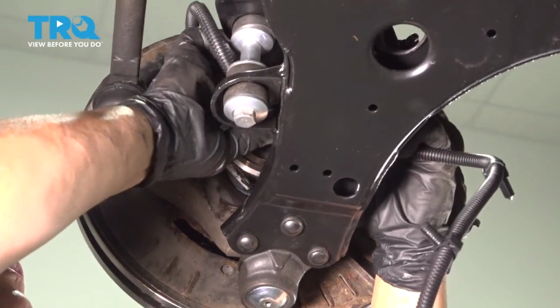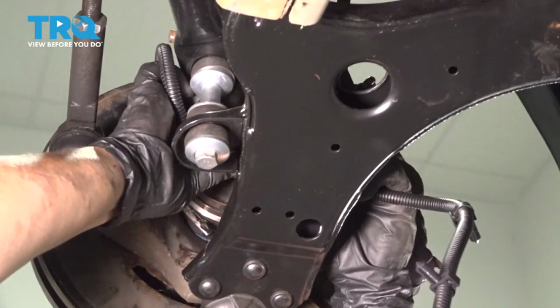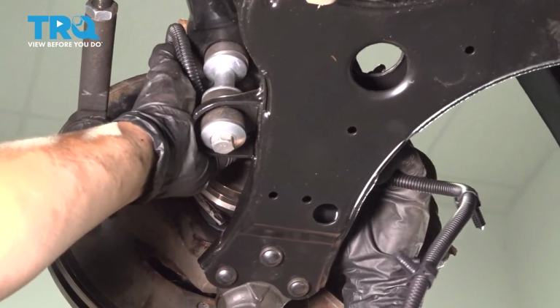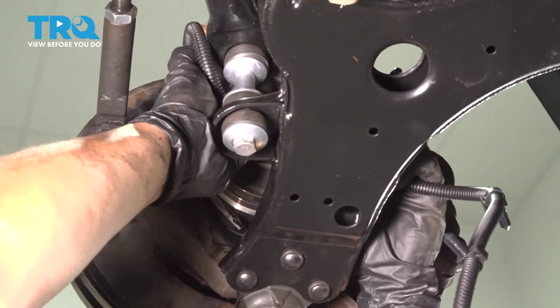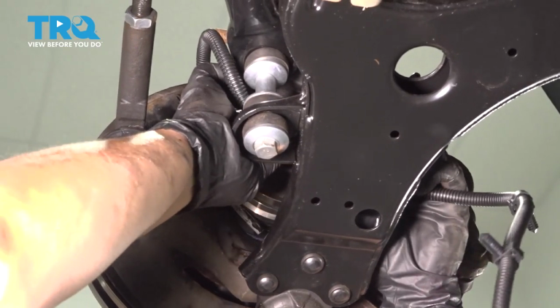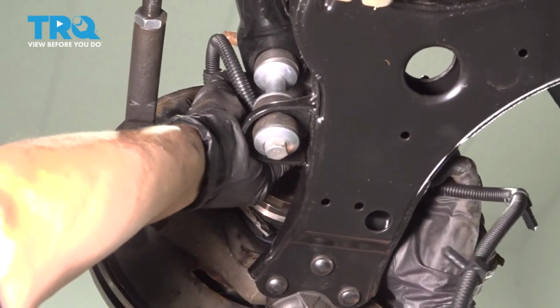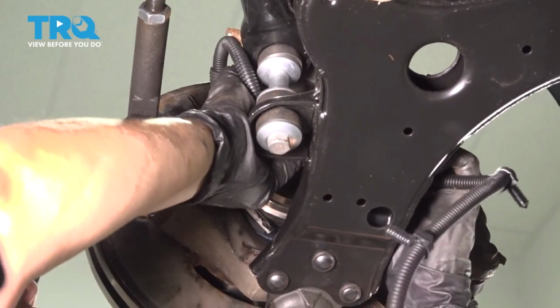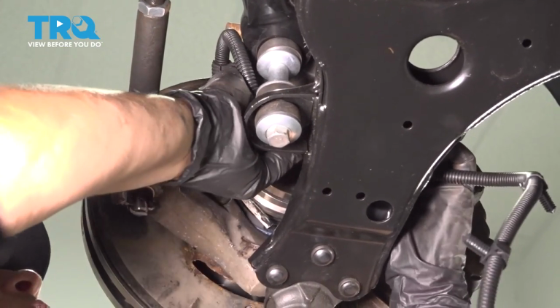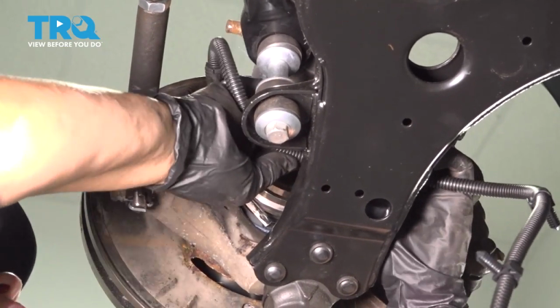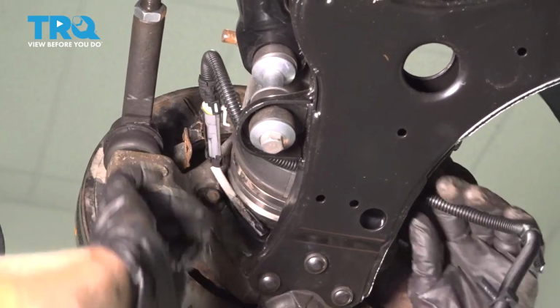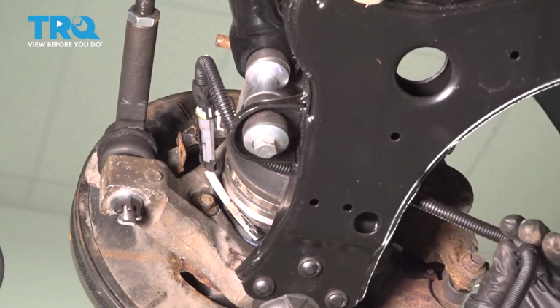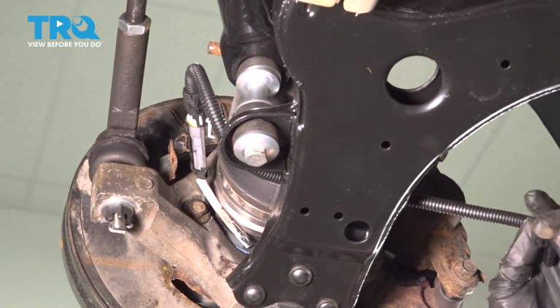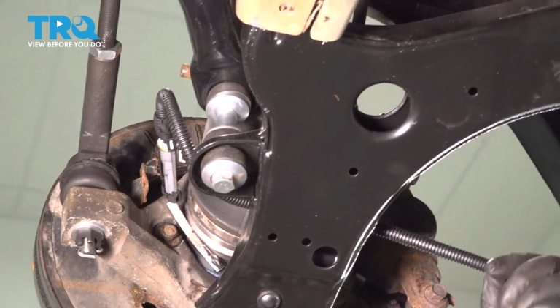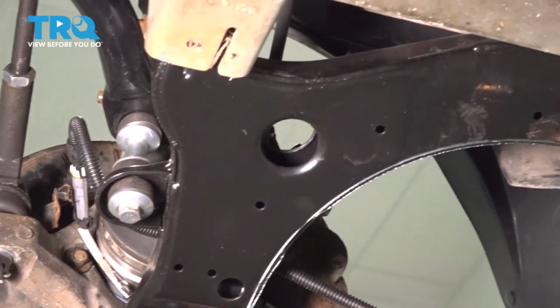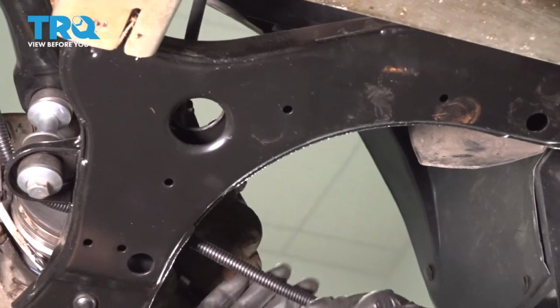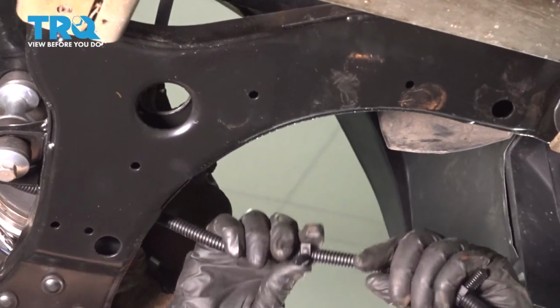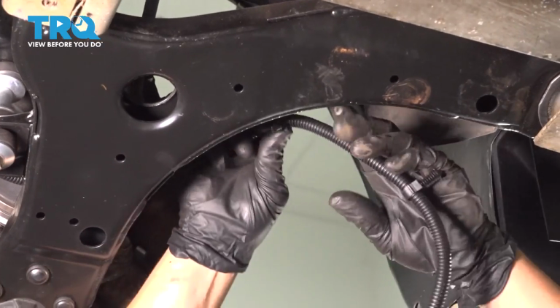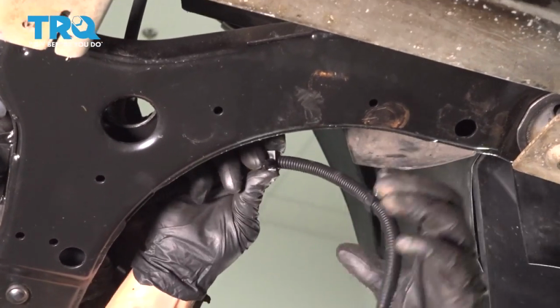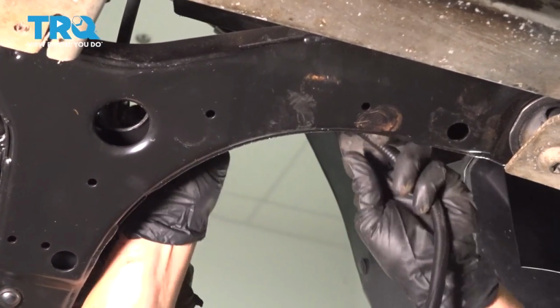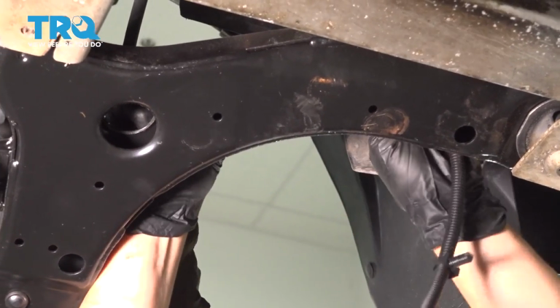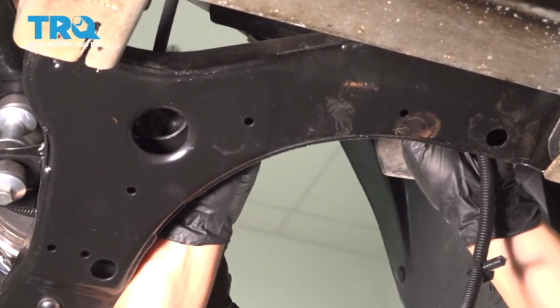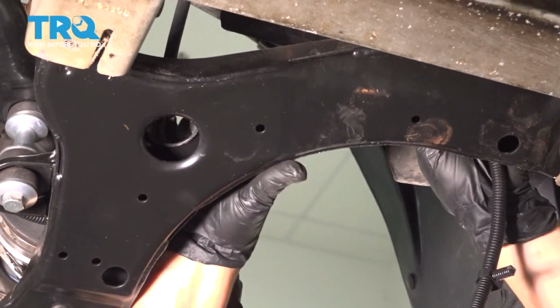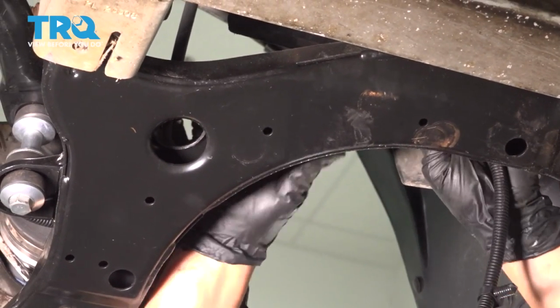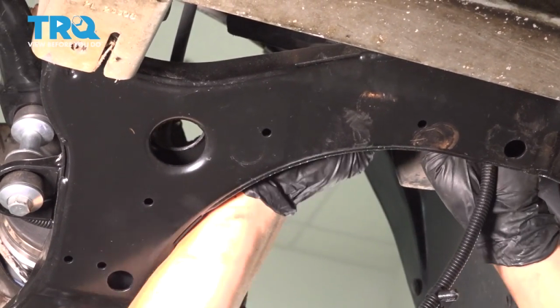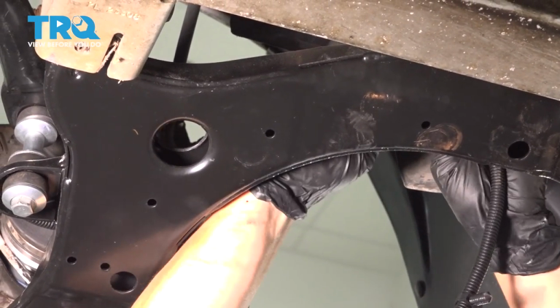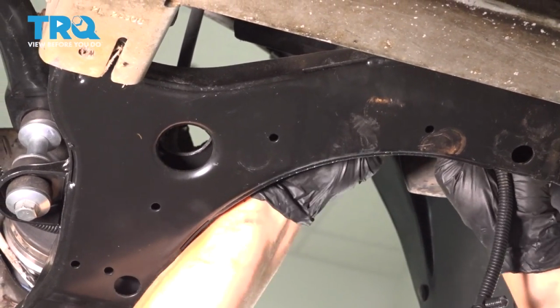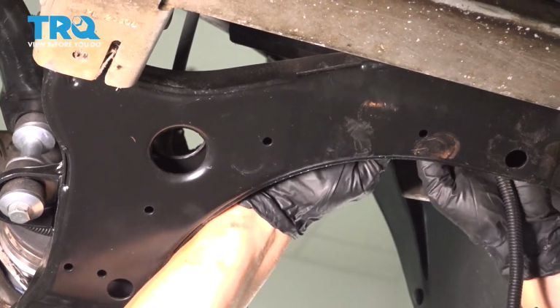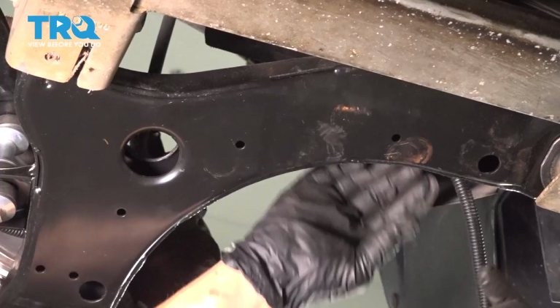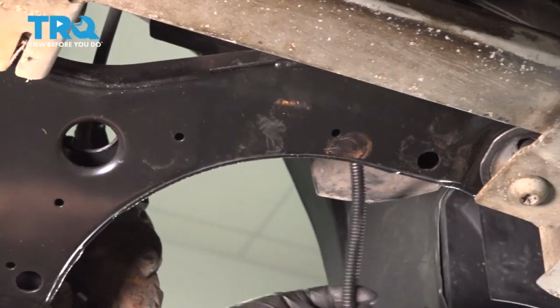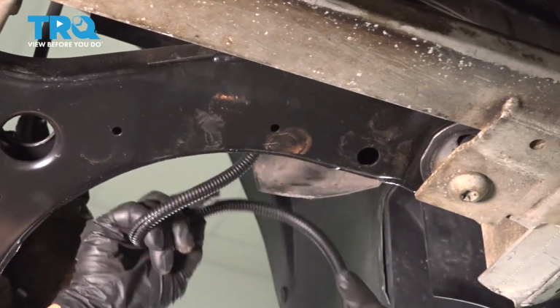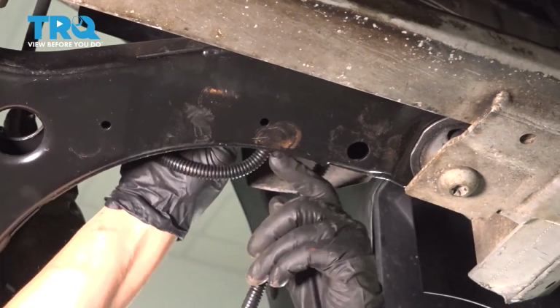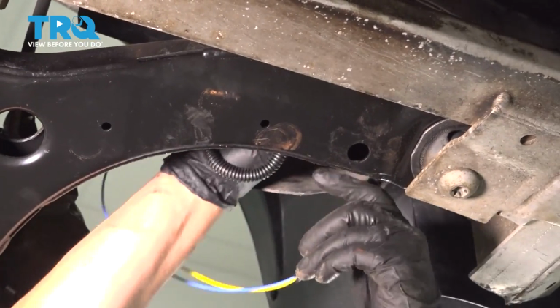Same identical clips — push them in. I'm gonna follow this right up and around and bring that around here.